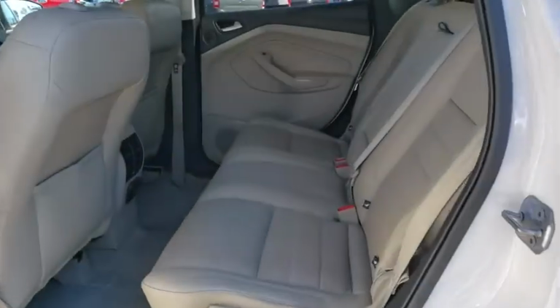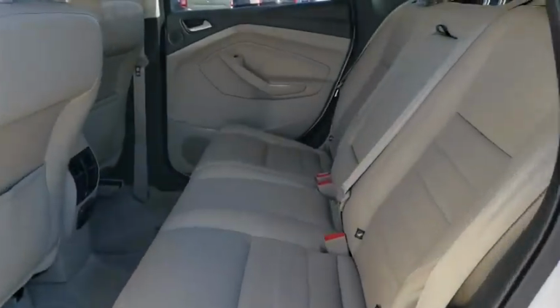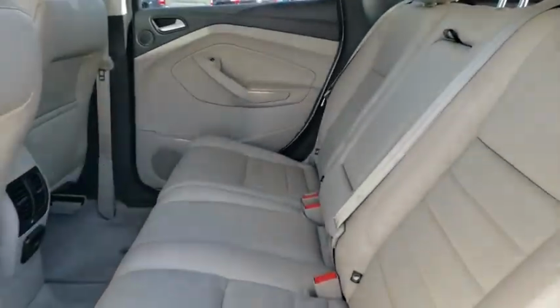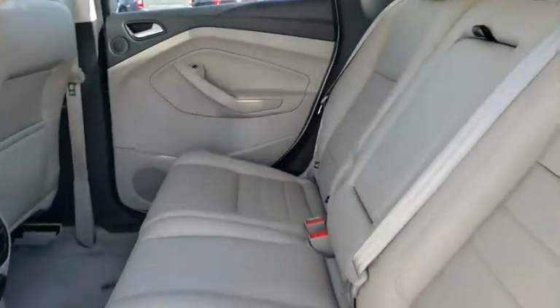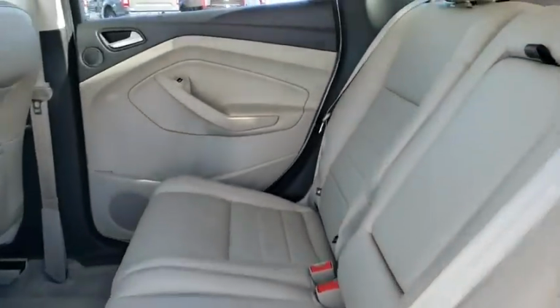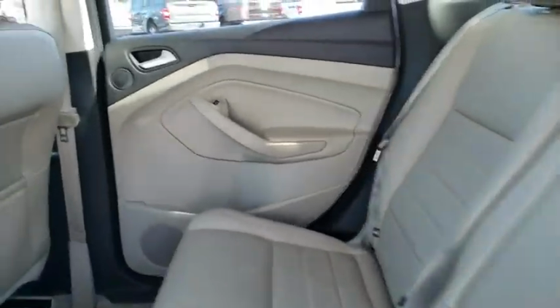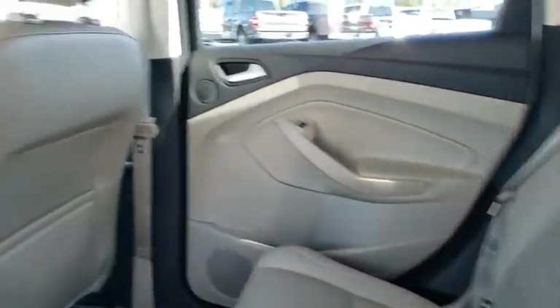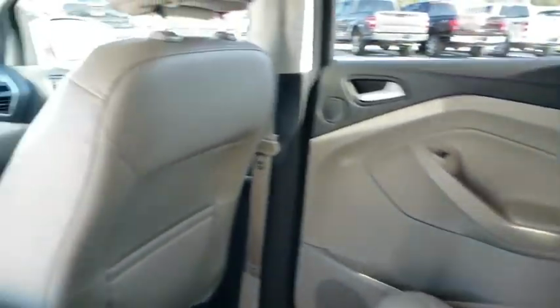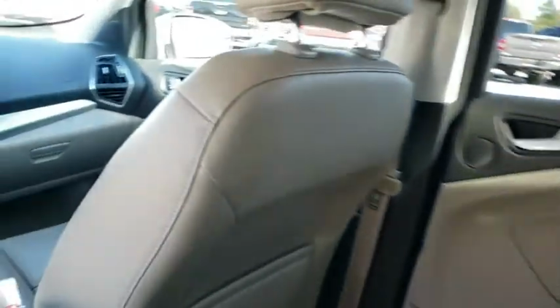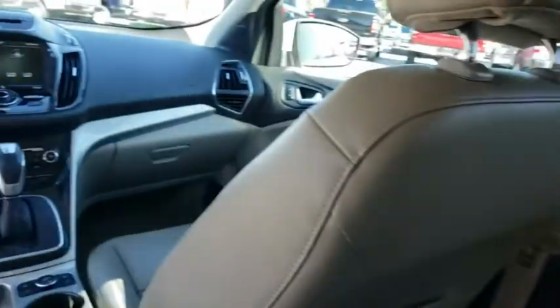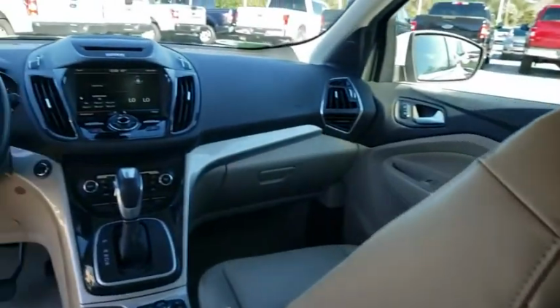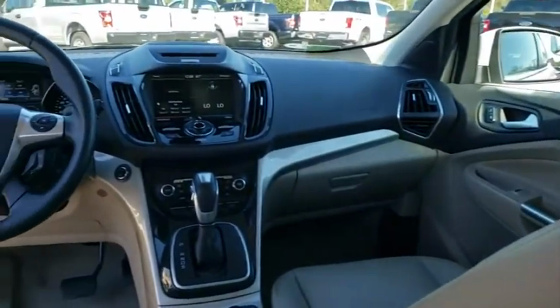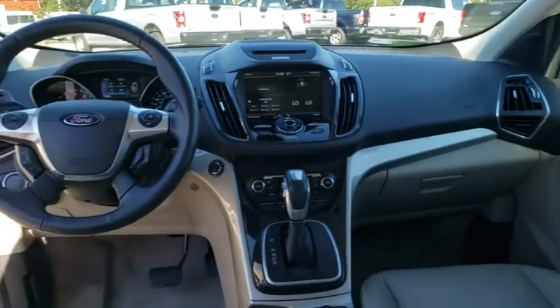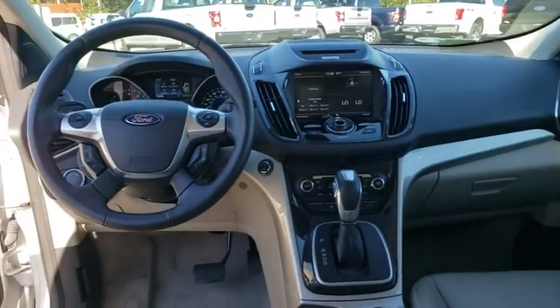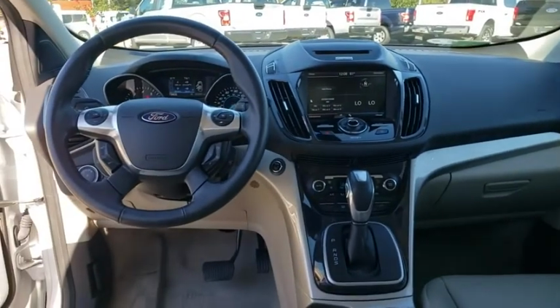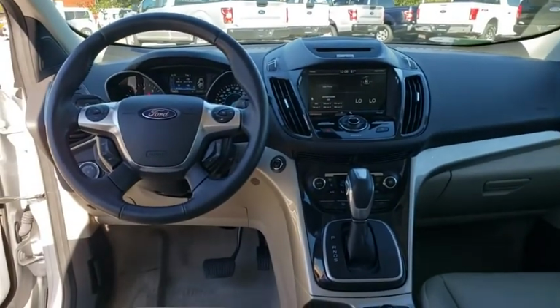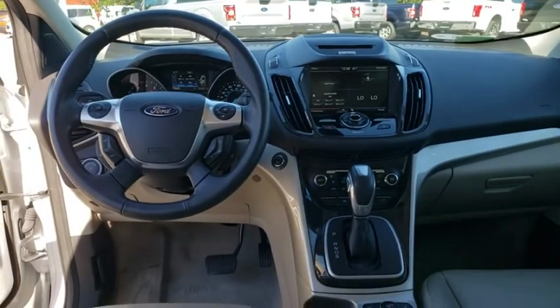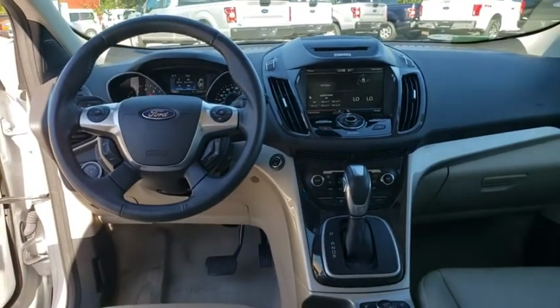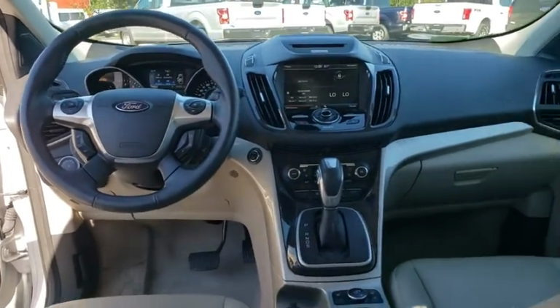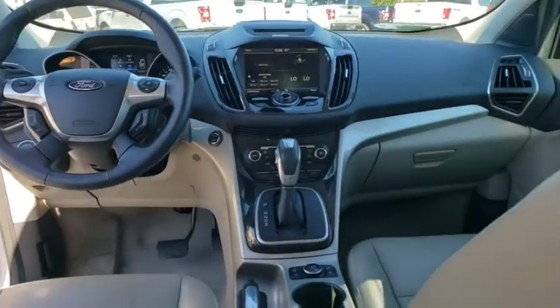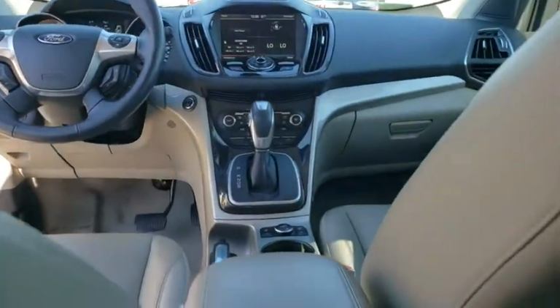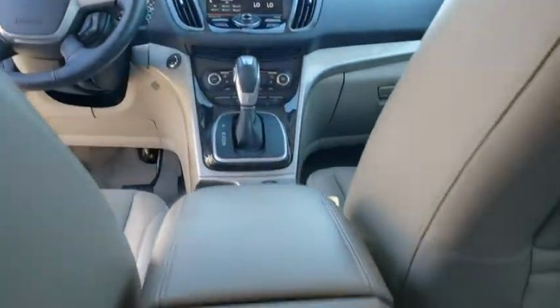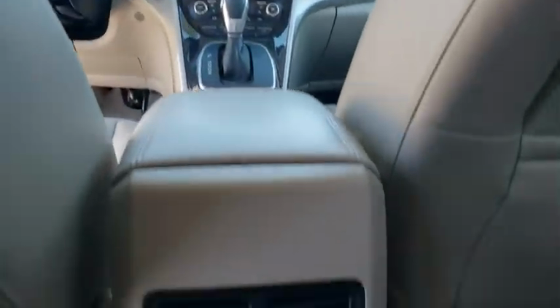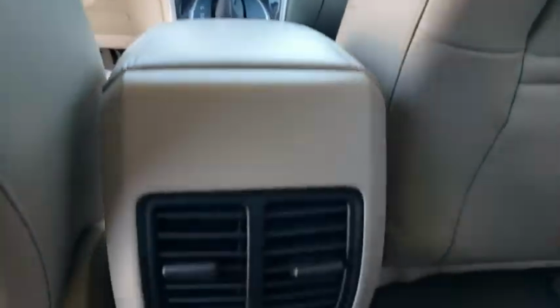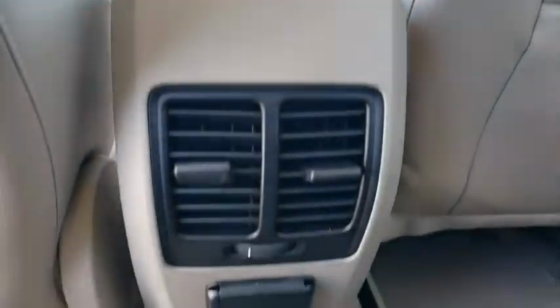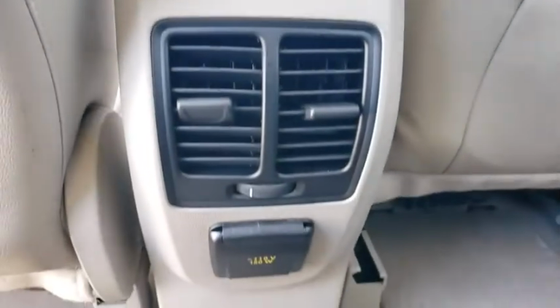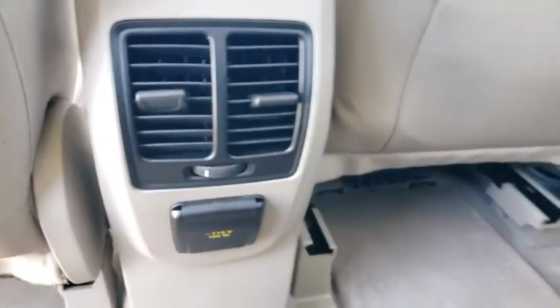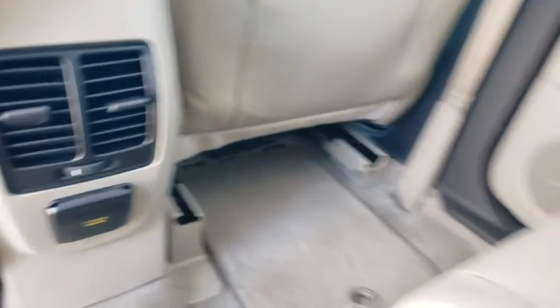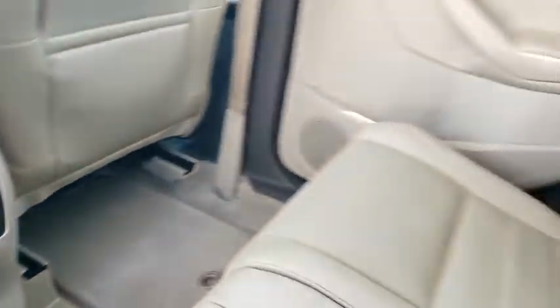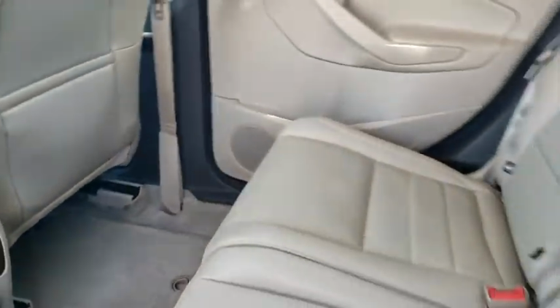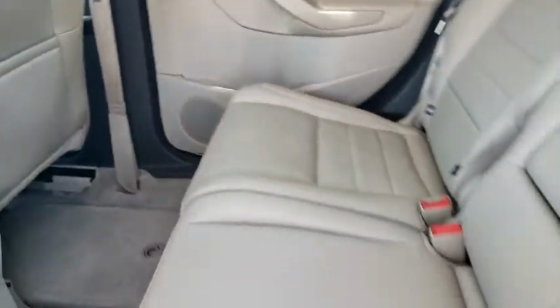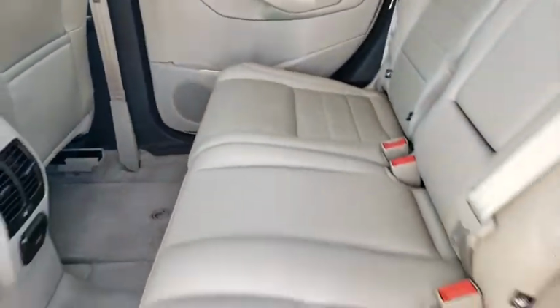Aluminum wheels, floor mats, cruise control, auto-dimming rear-view mirror, climate control, front-wheel drive, rear defrost, AM-FM stereo radio, universal garage door opener.